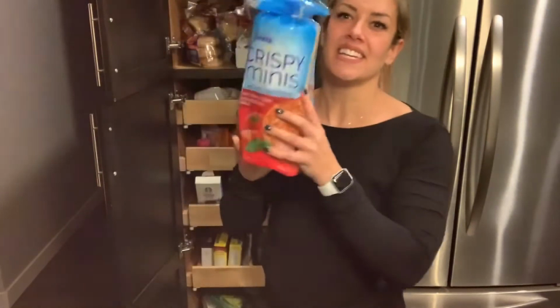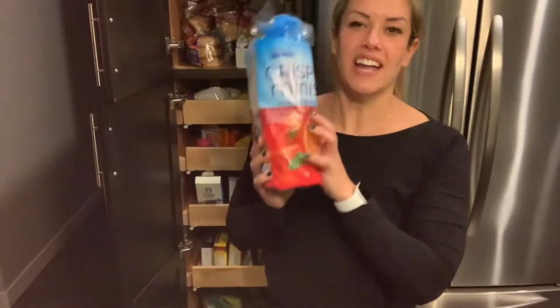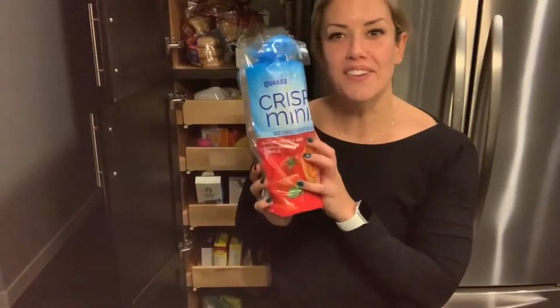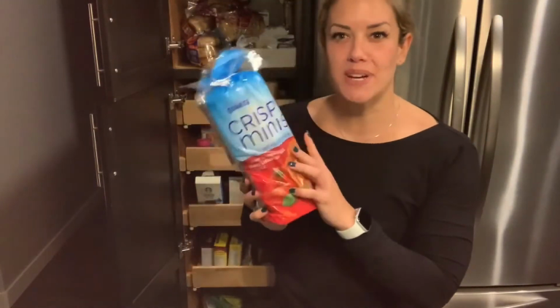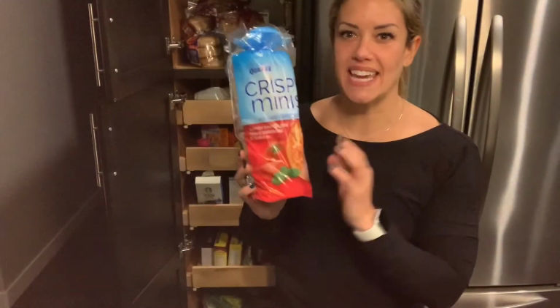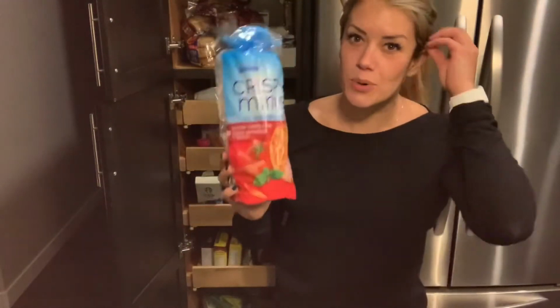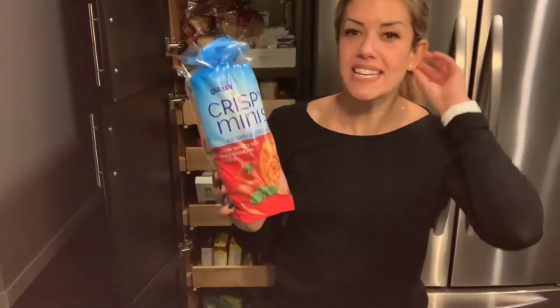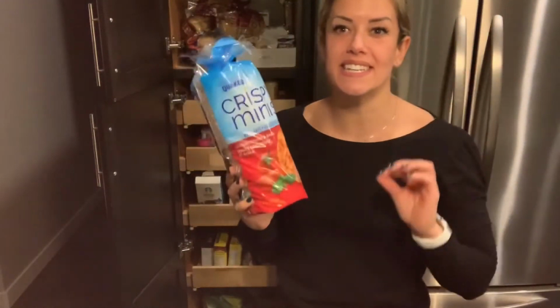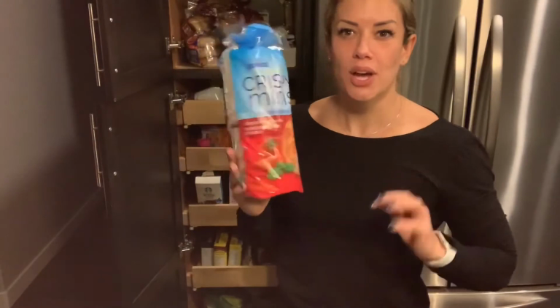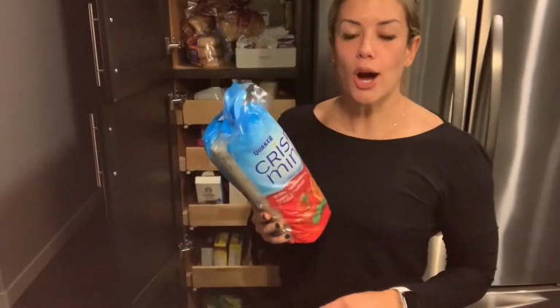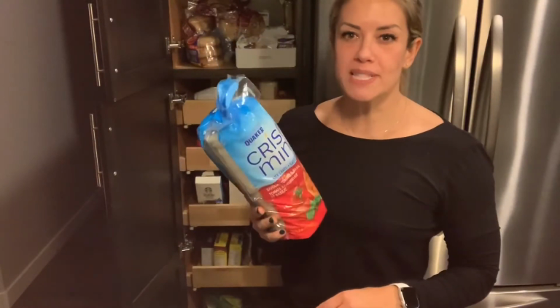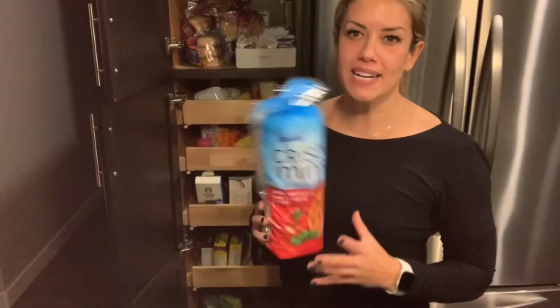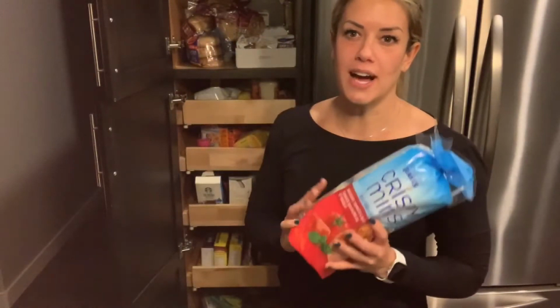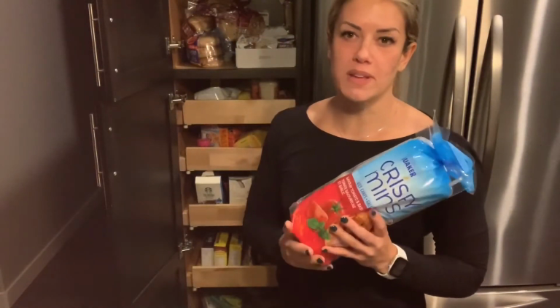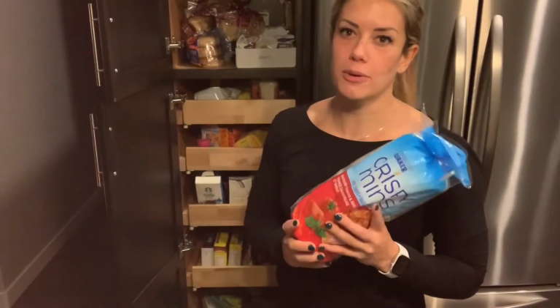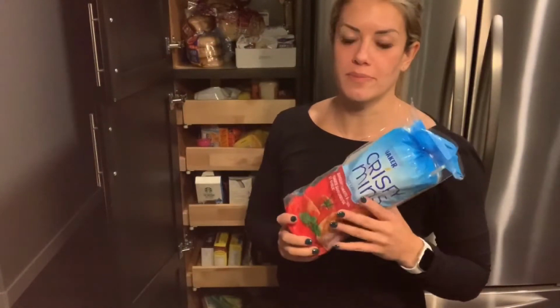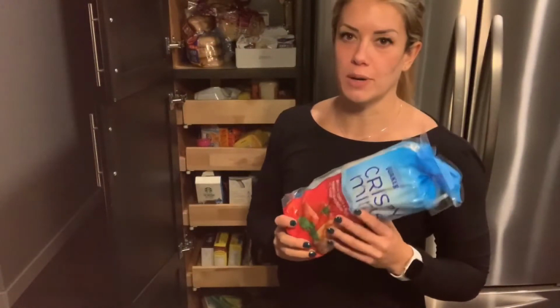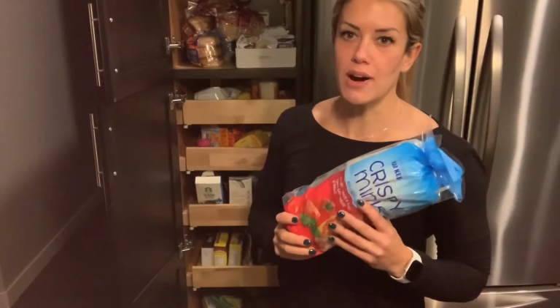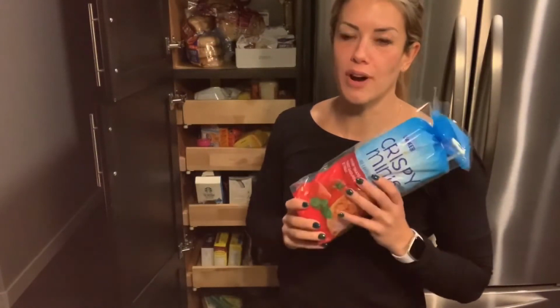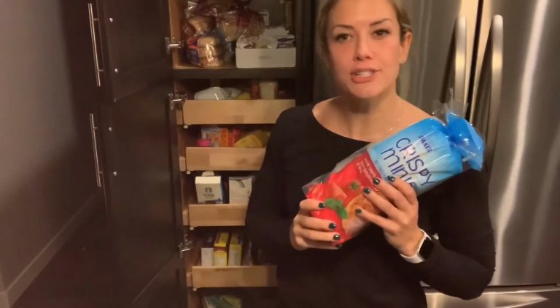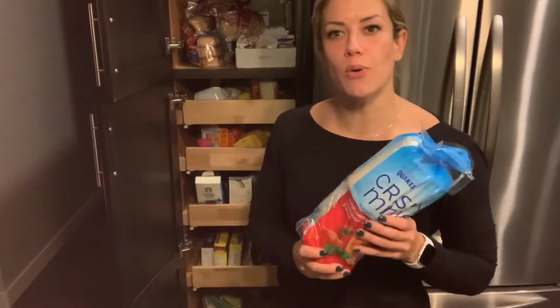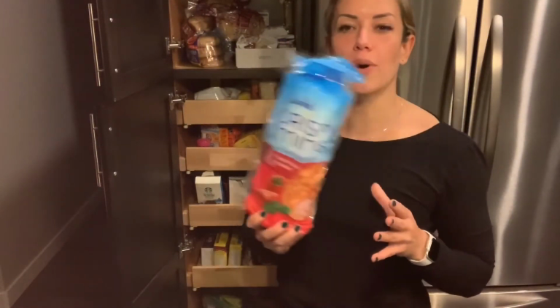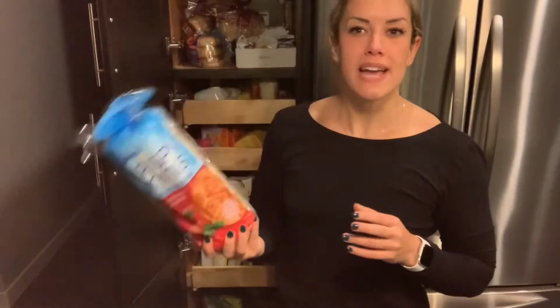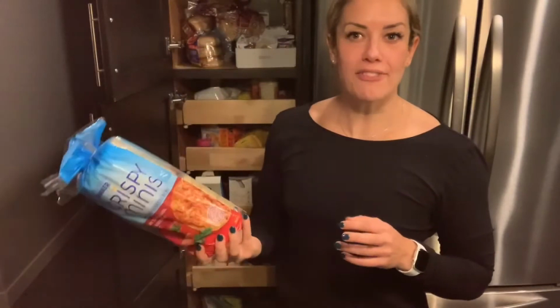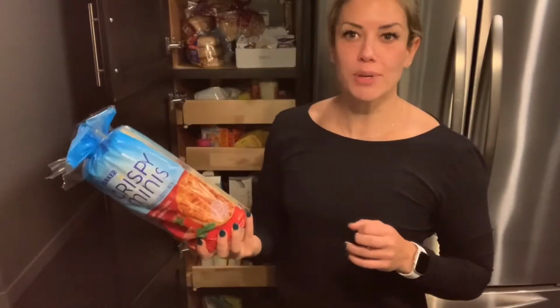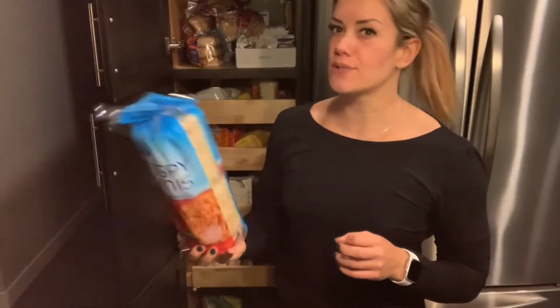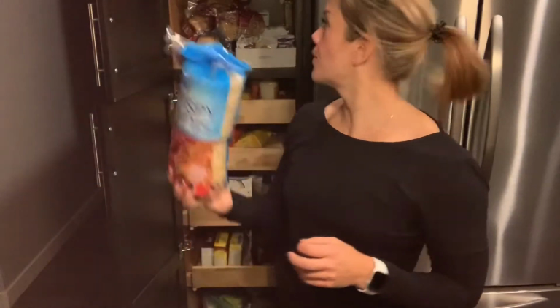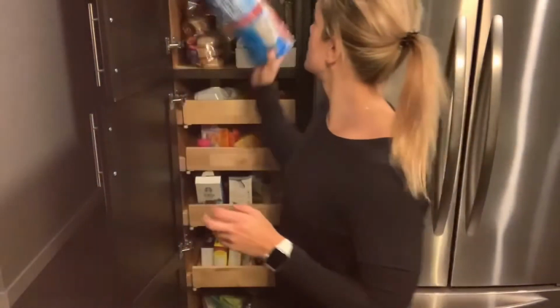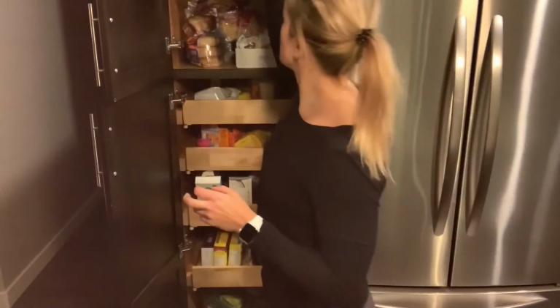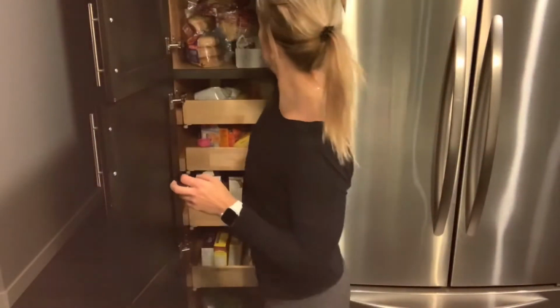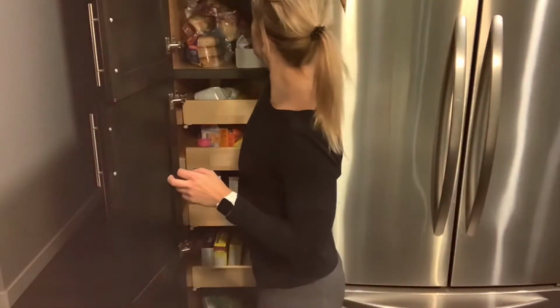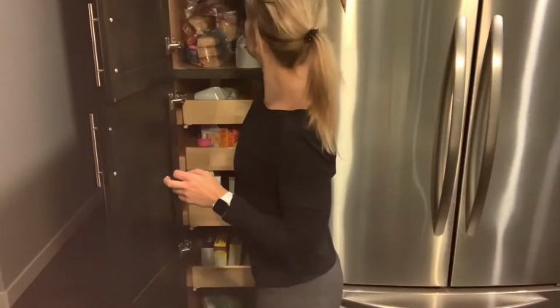Gotta have some rice cakes — quick, easy carb snack, either before a workout for energy or afterwards for refueling with glycogen.